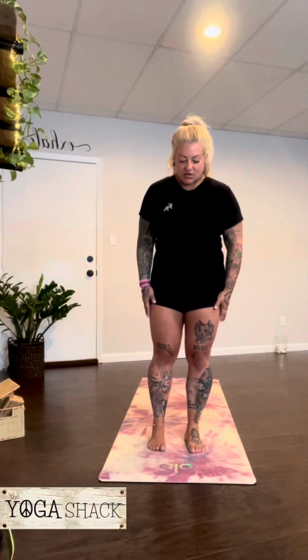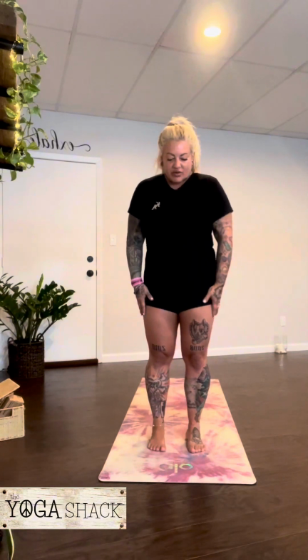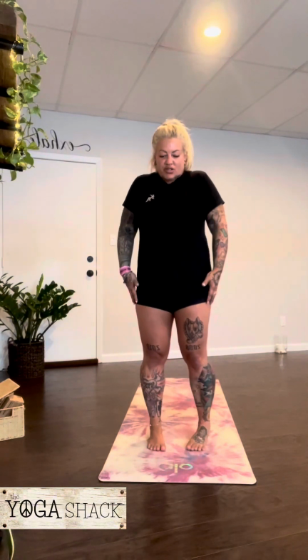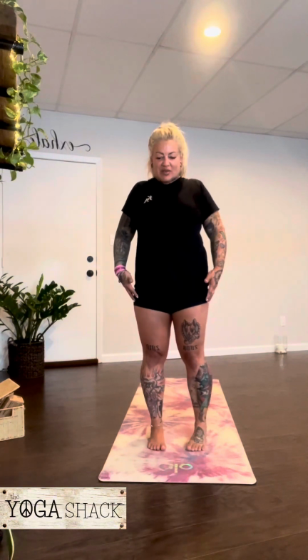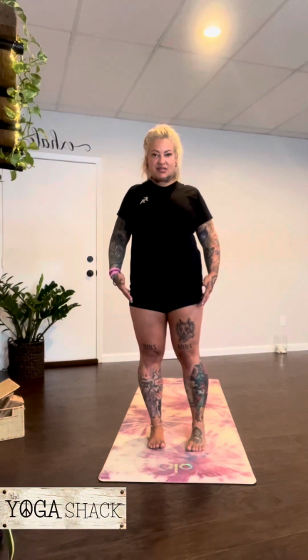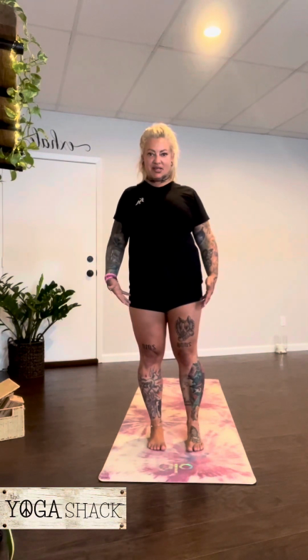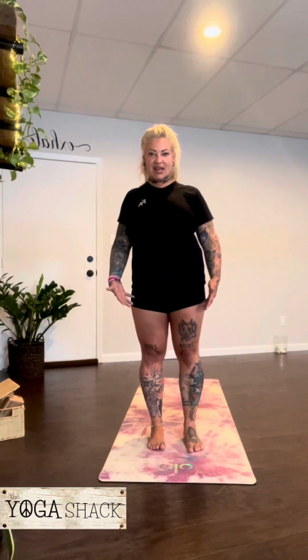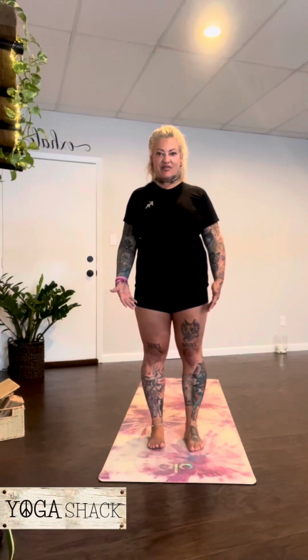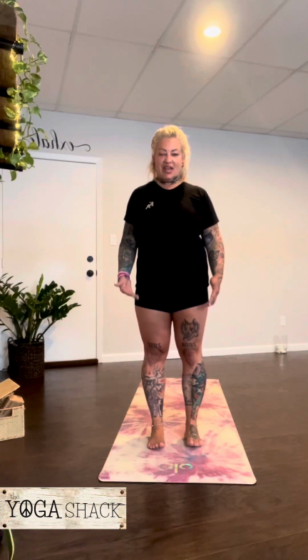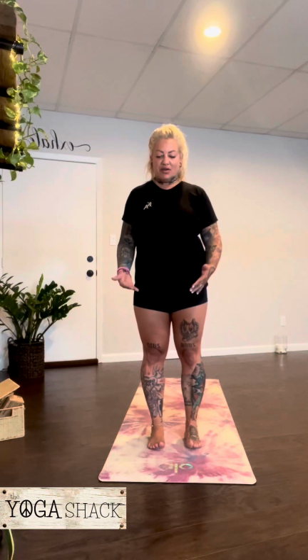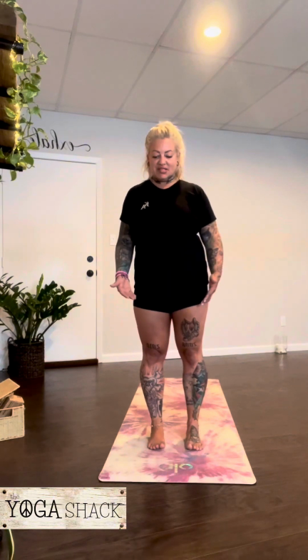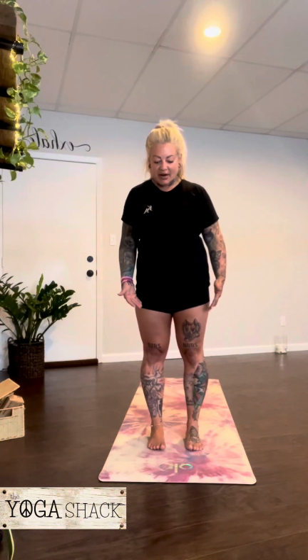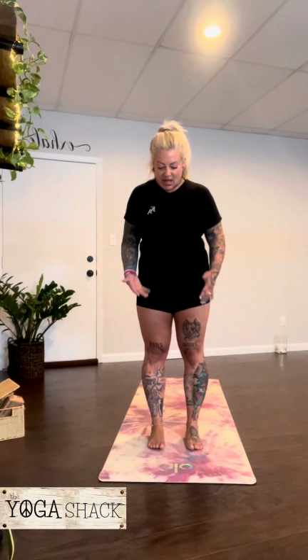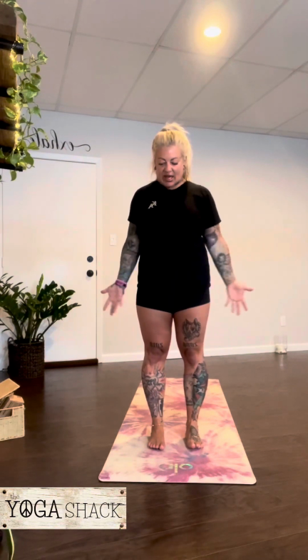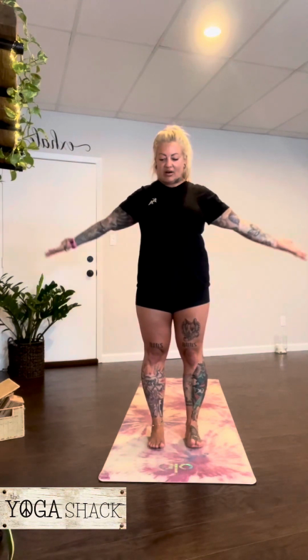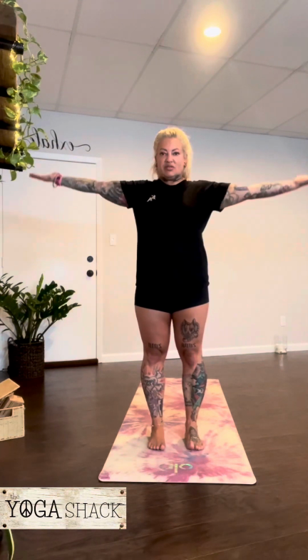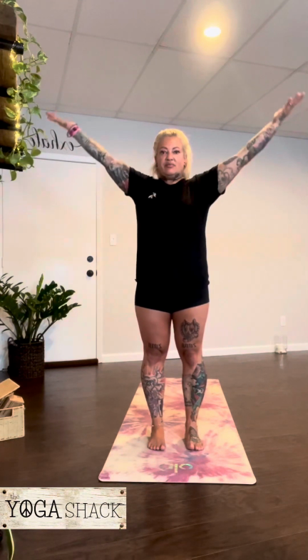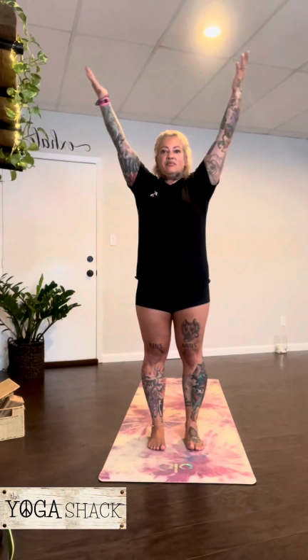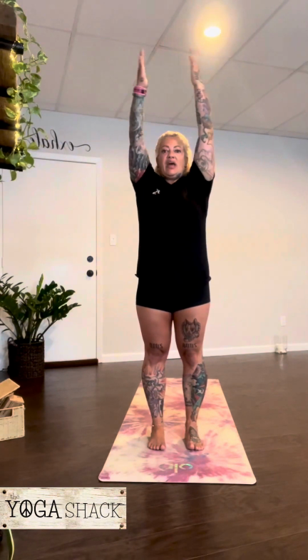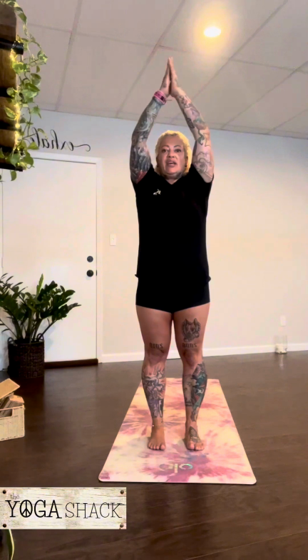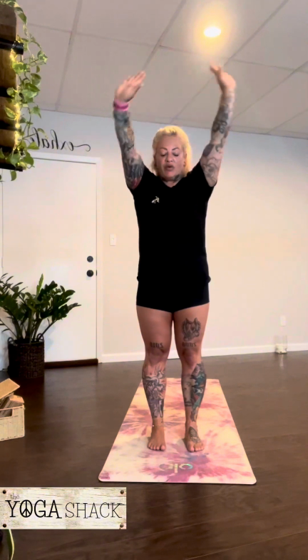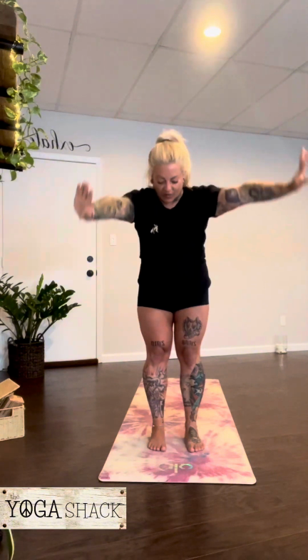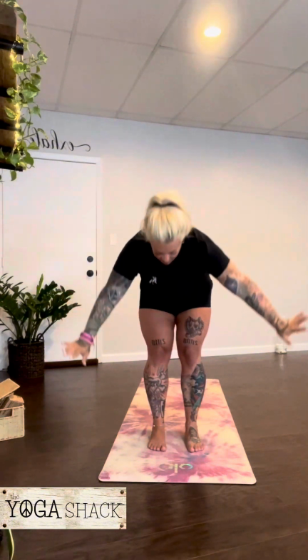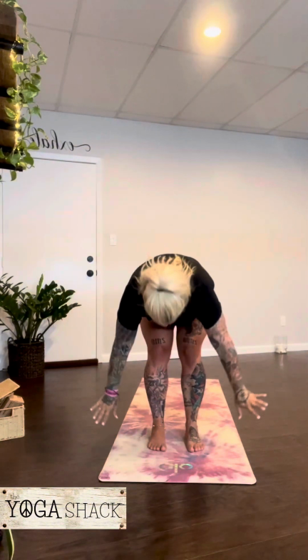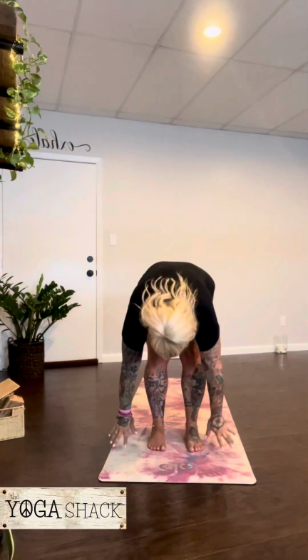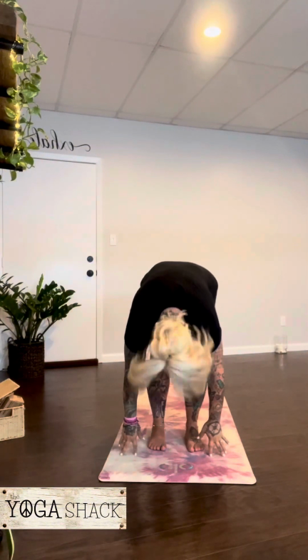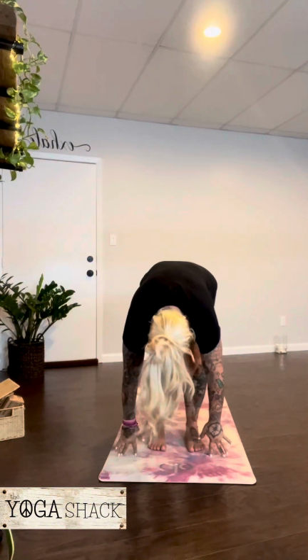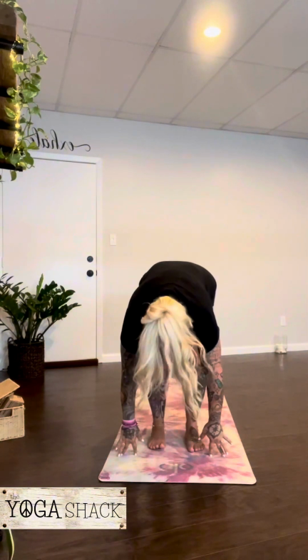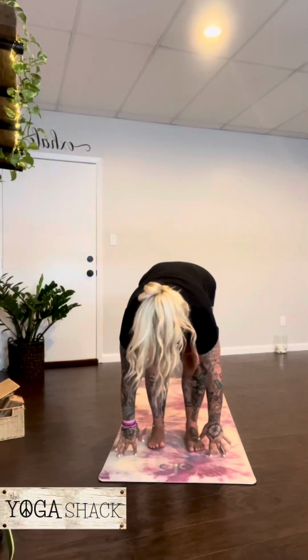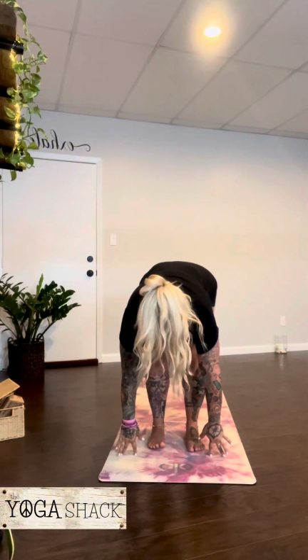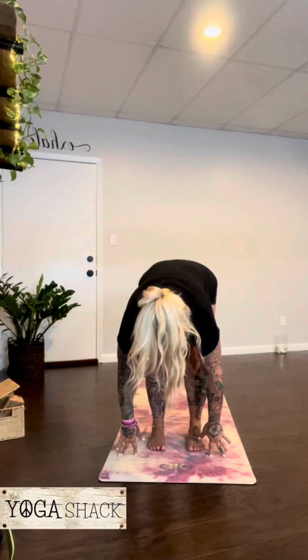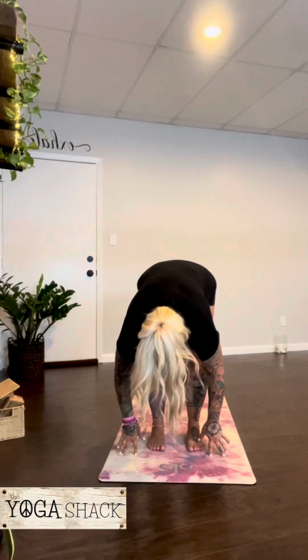Roll the shoulders away from the ears, standing feet hip distance apart. Inhale, arms up. Exhale, forward fold. Inhale, lengthen. Exhale, fold.